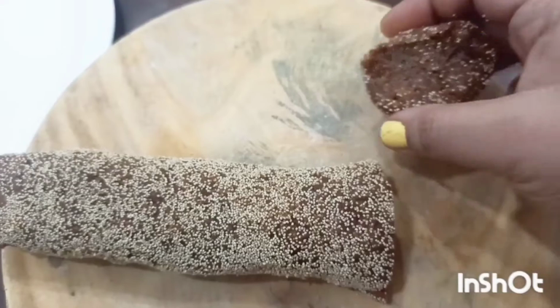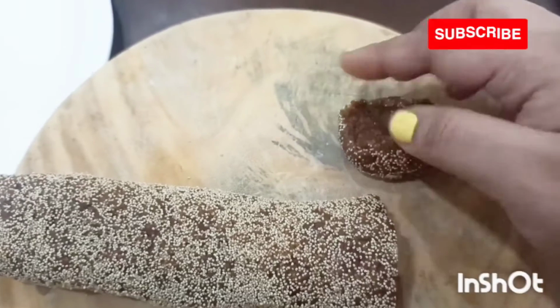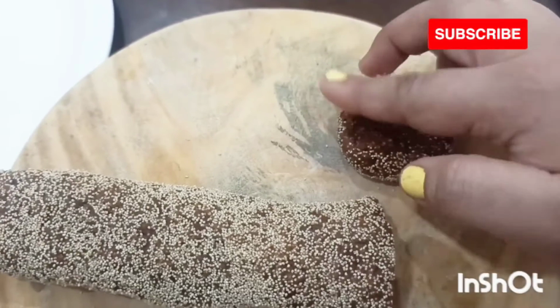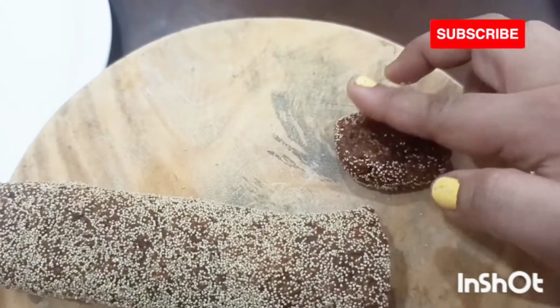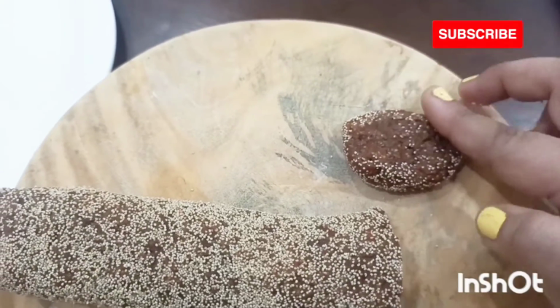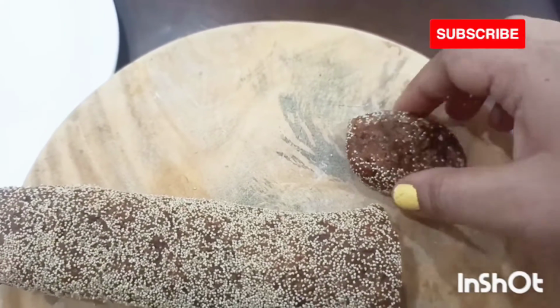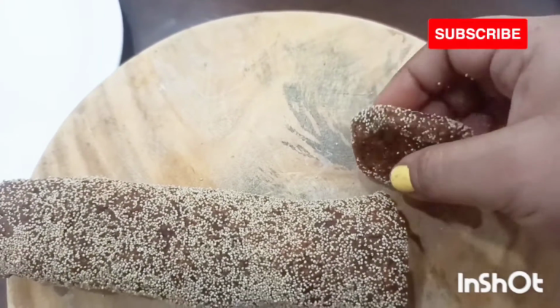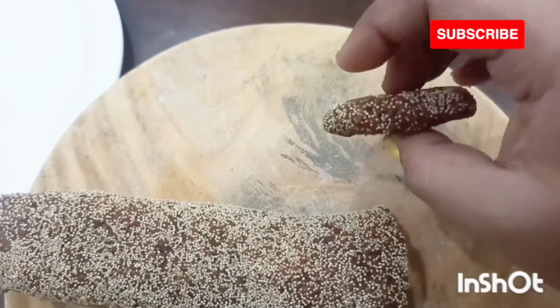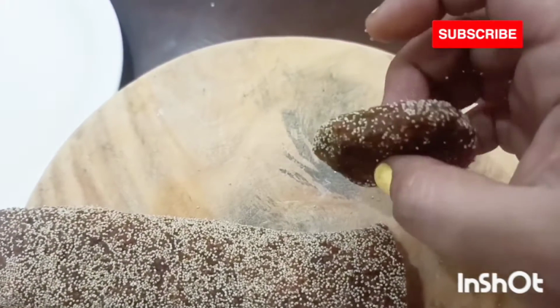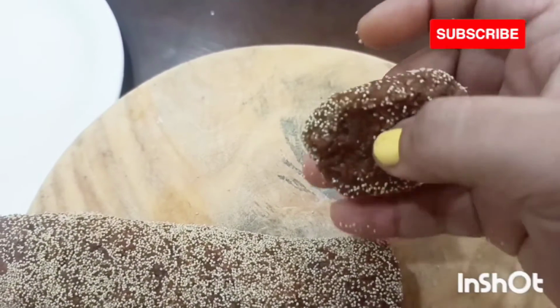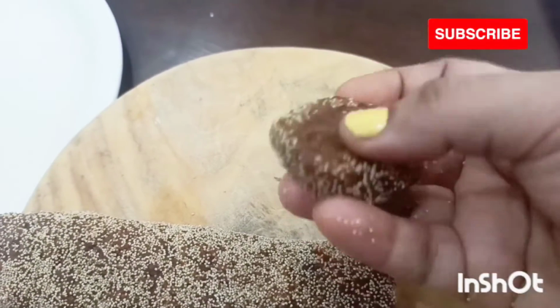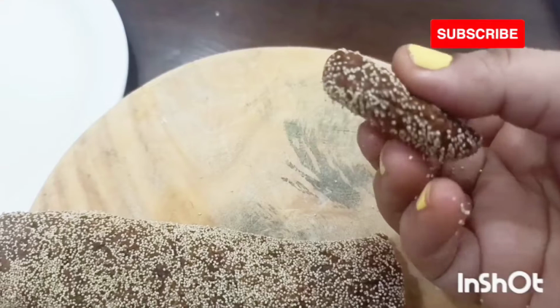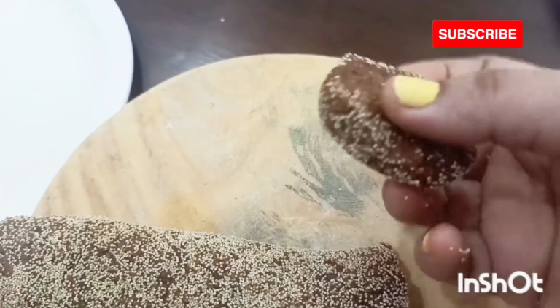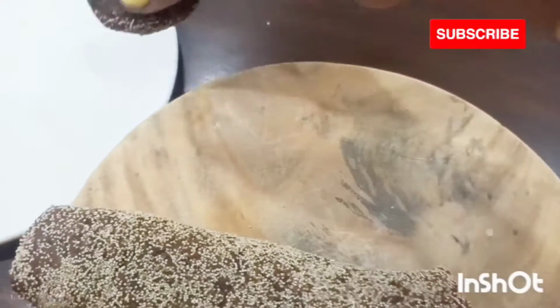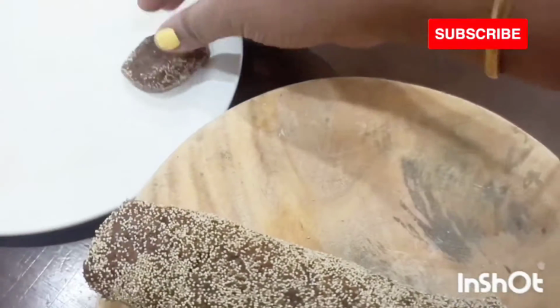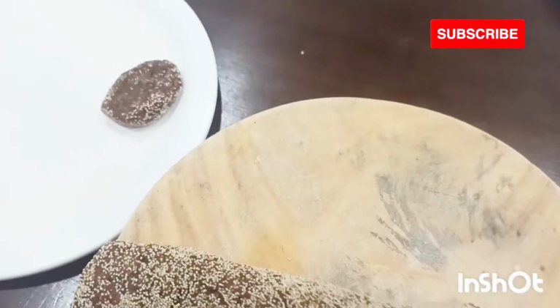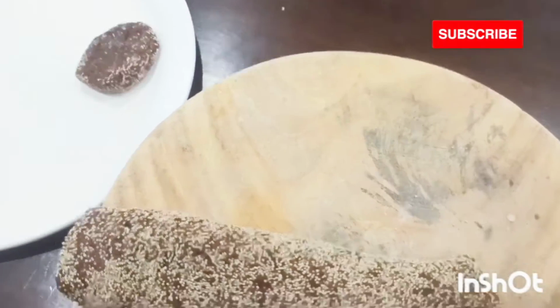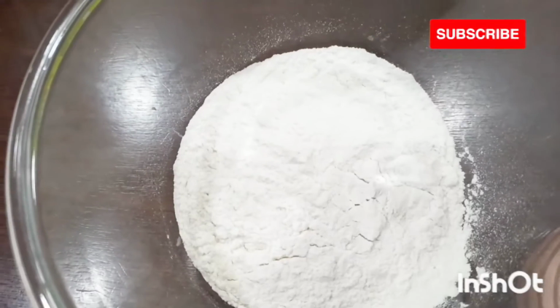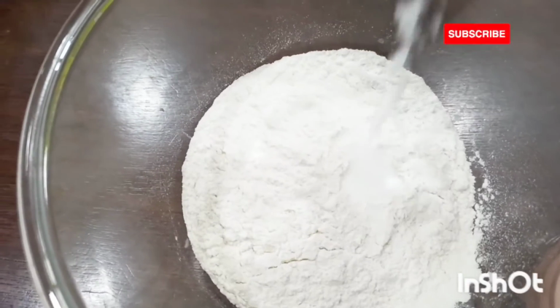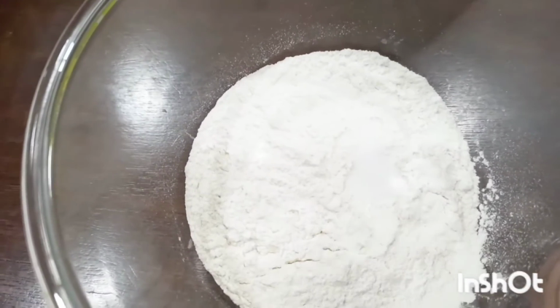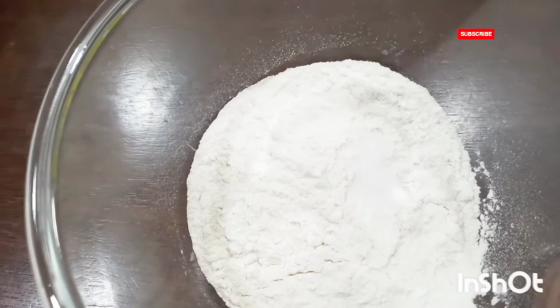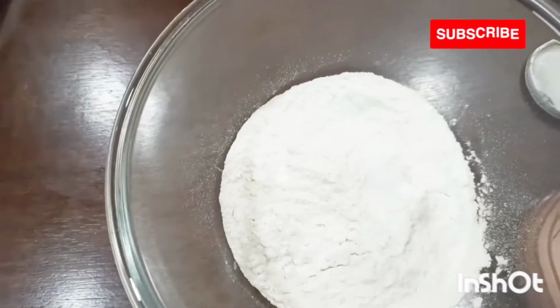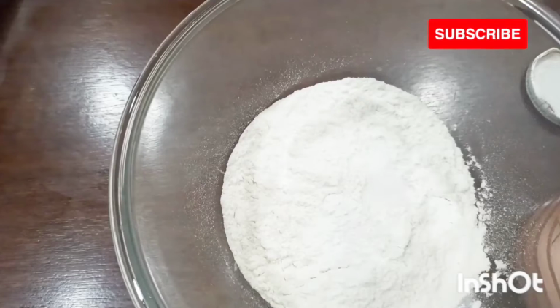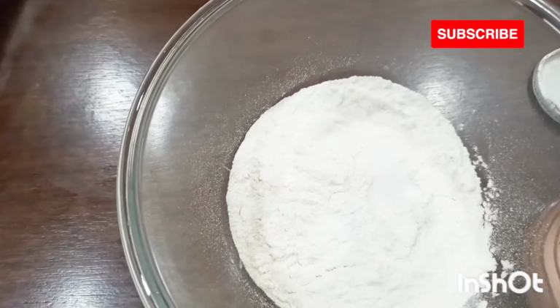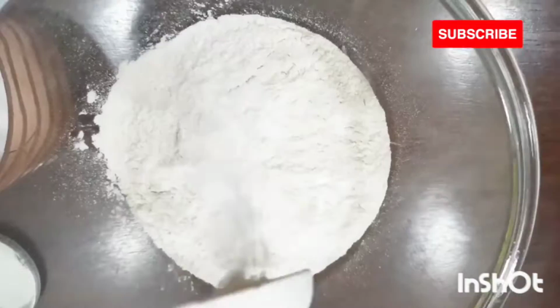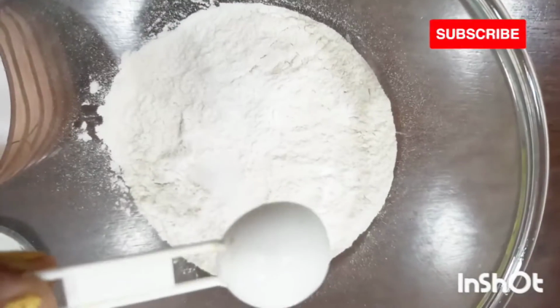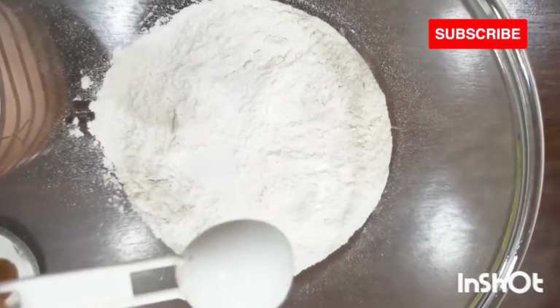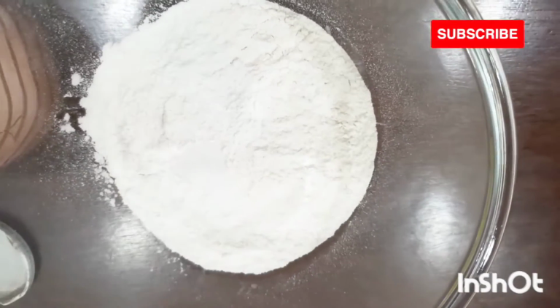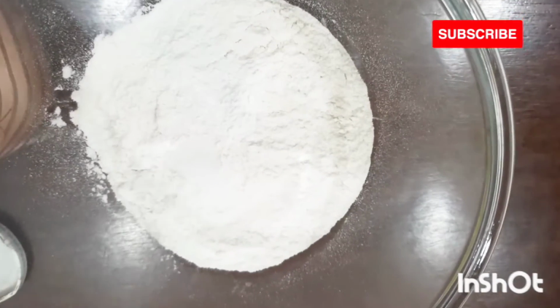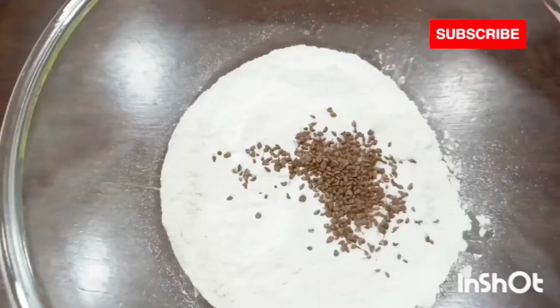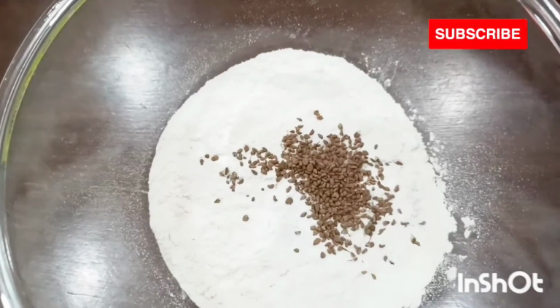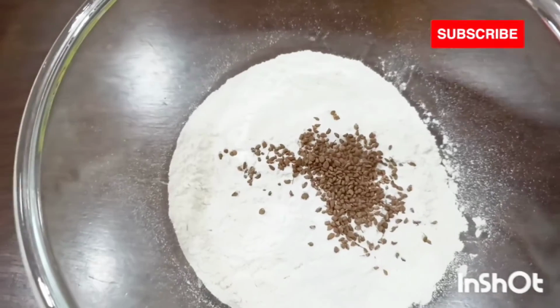I have kept one sweet with sugar and one sugar-free so that everyone can enjoy their Diwali nicely. After making two sweets, now let's make something salty — we are going to make masala namkeen kaju.